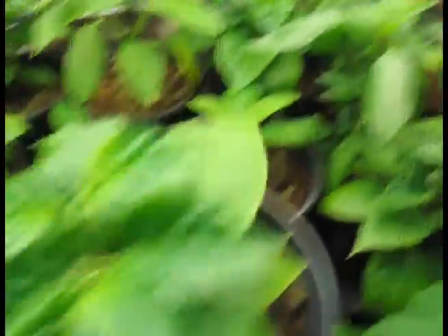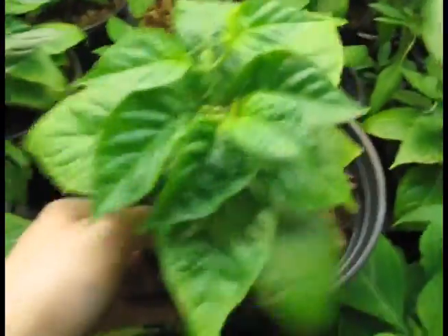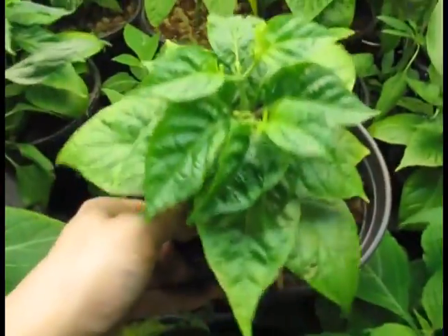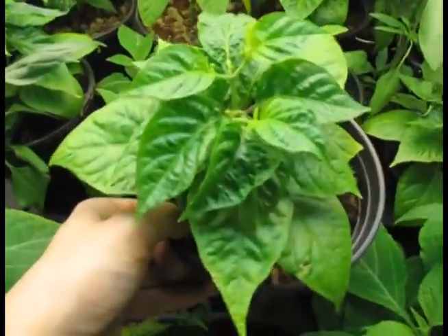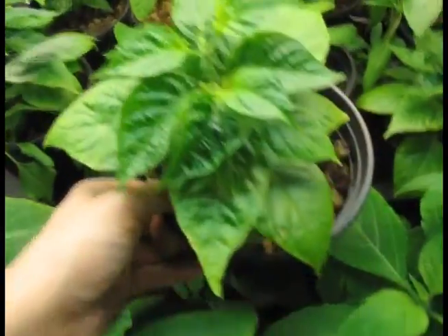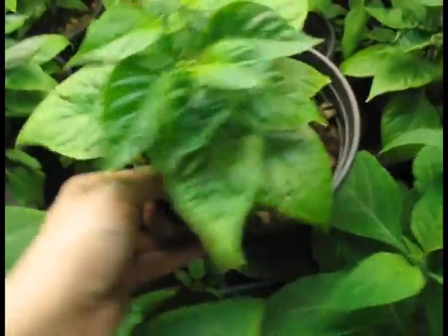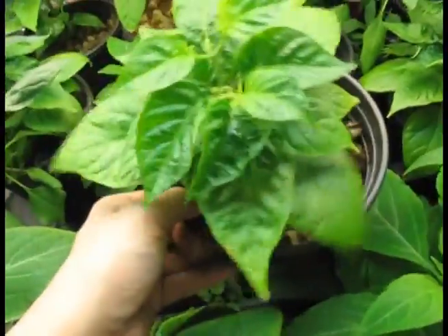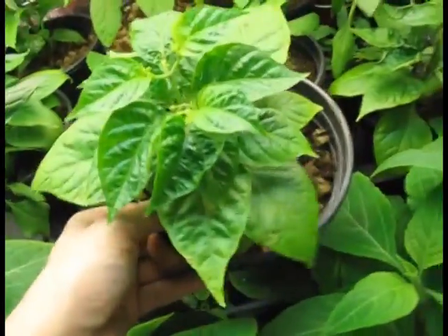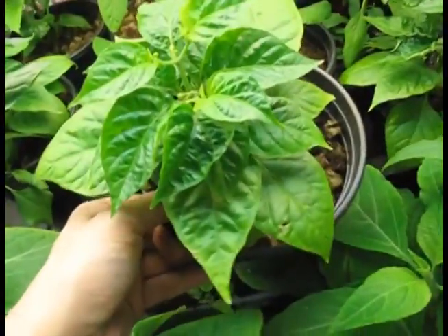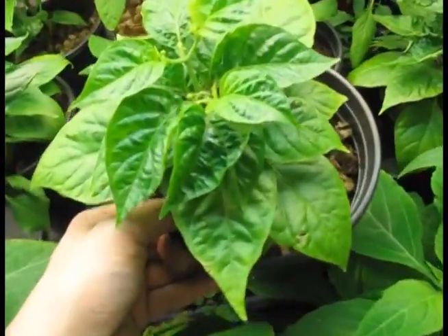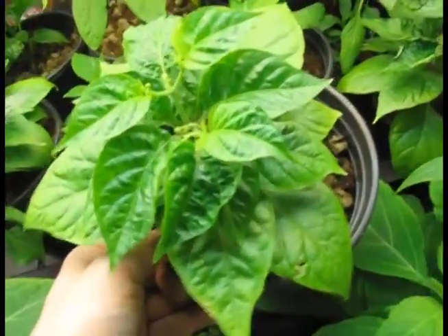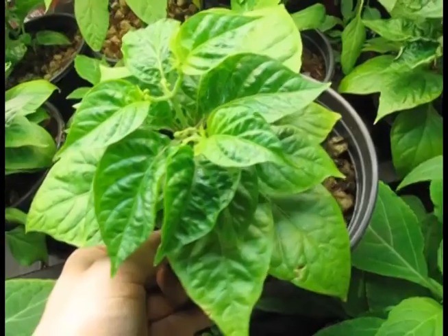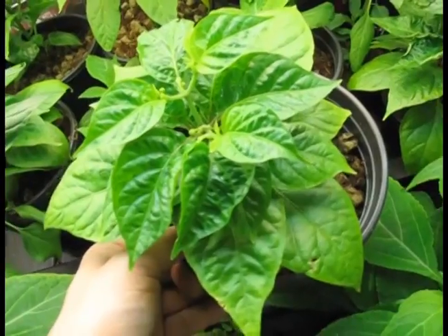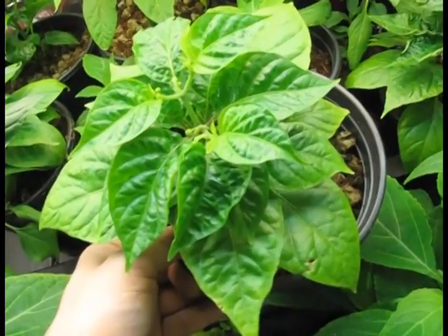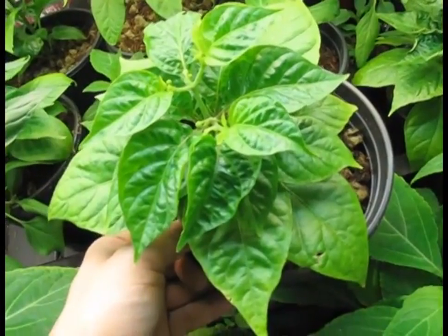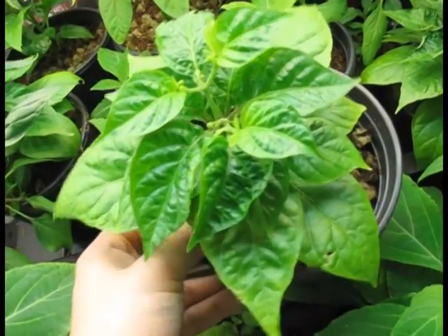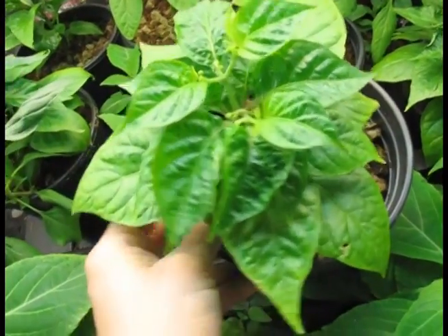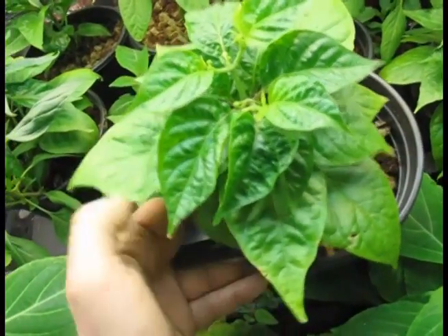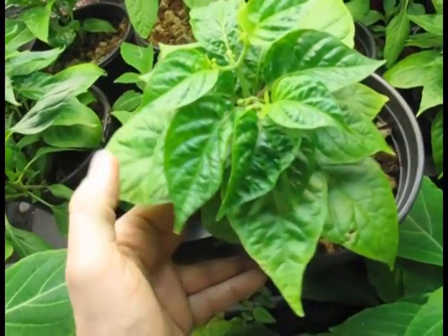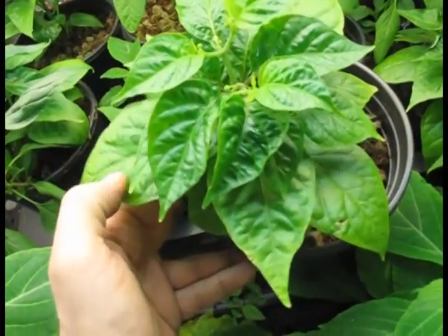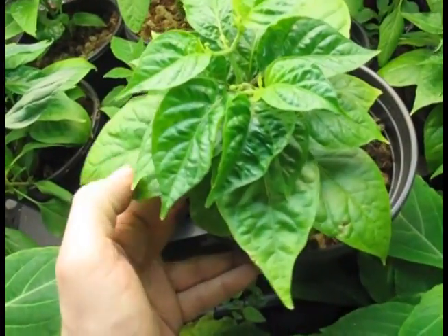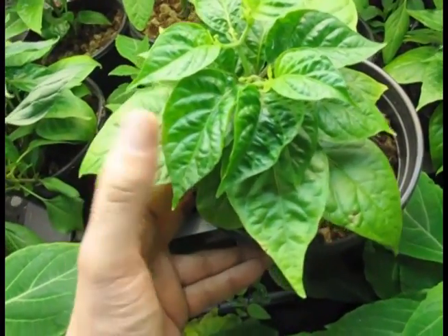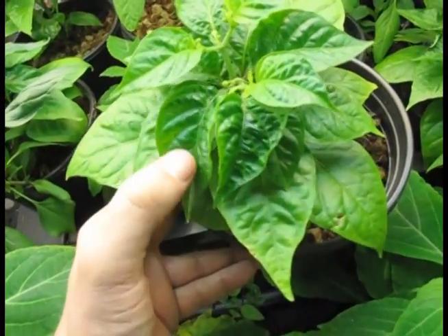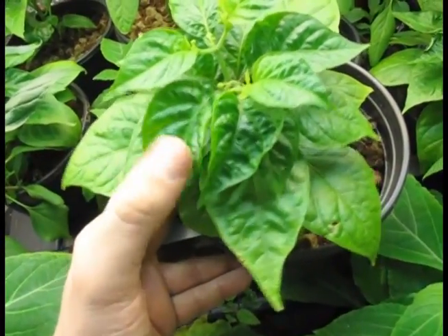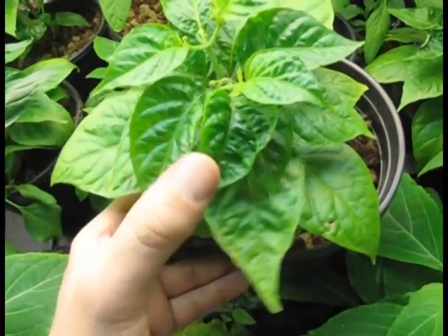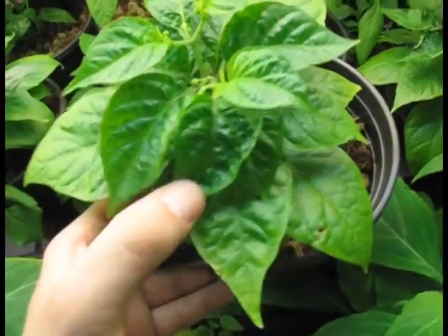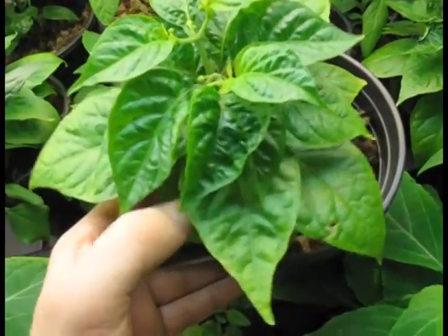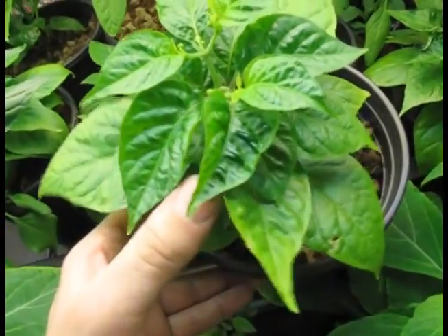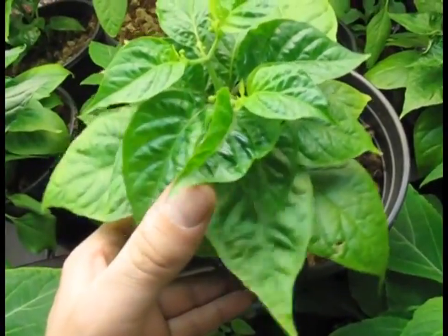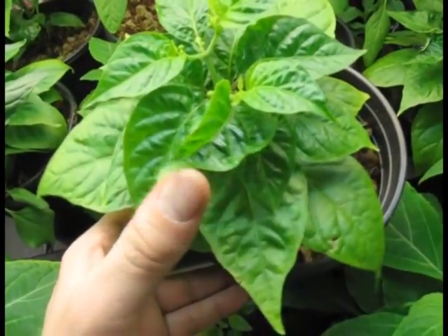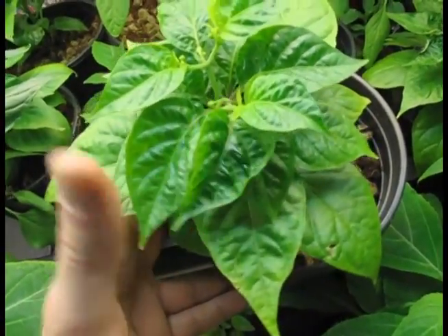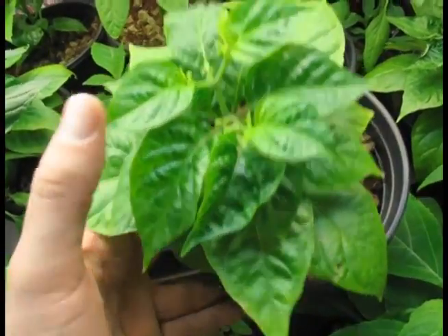This is a chocolate habanero, and you can see the same thing. The bottom leaves here are okay, and they start getting more puckery, and then they get puckery and squirrely.